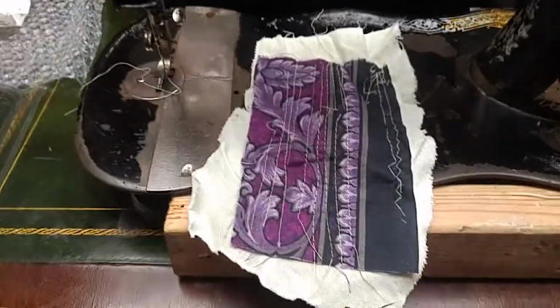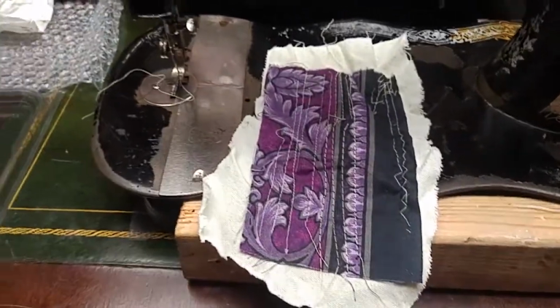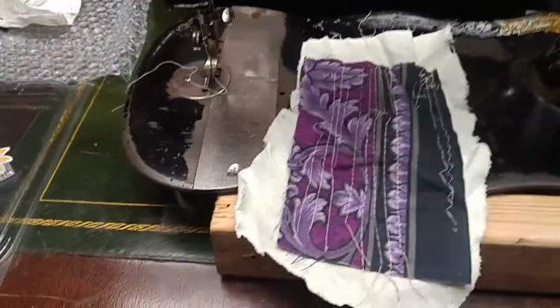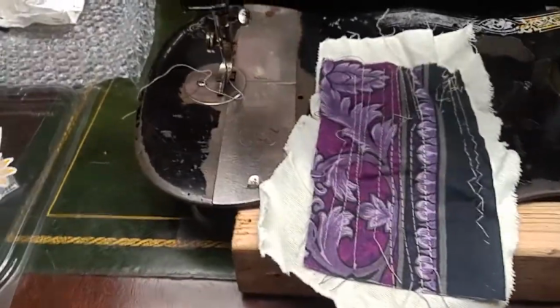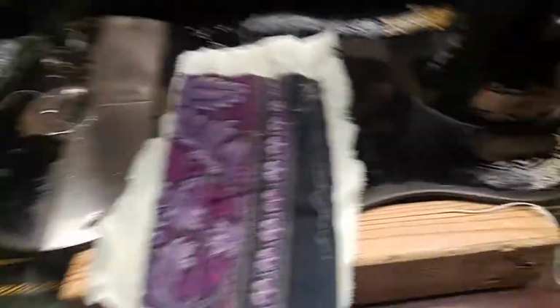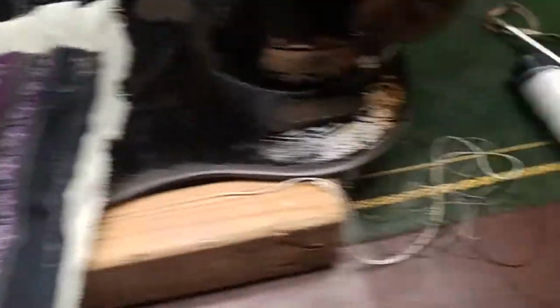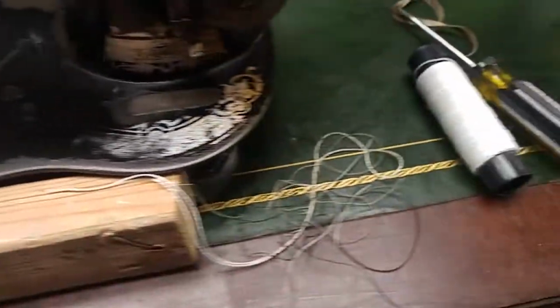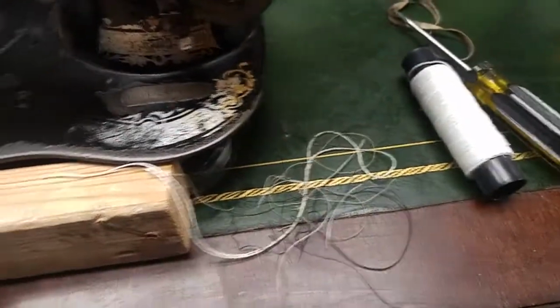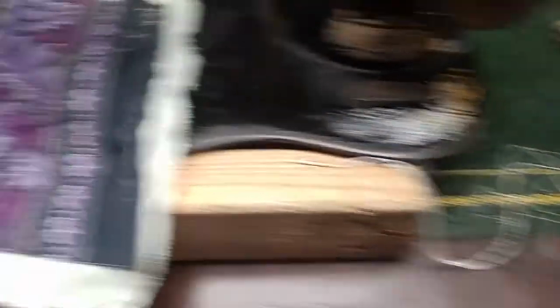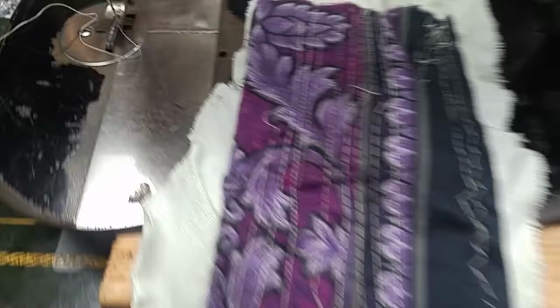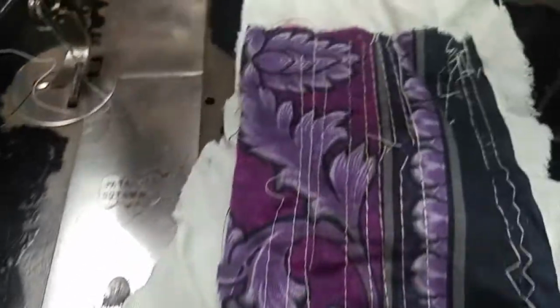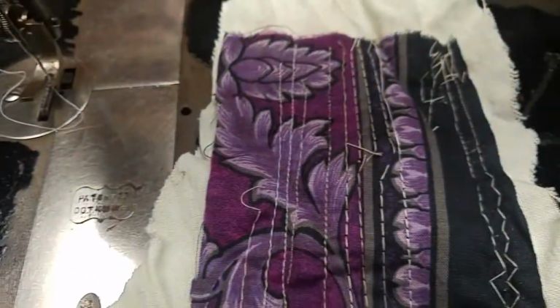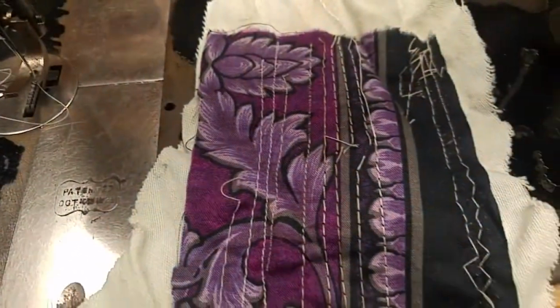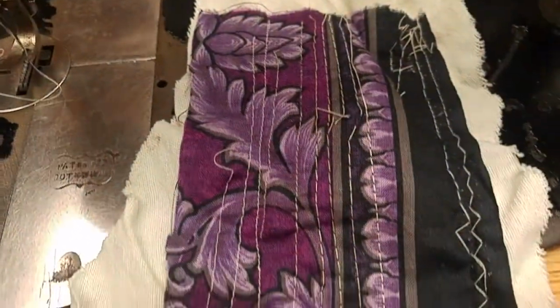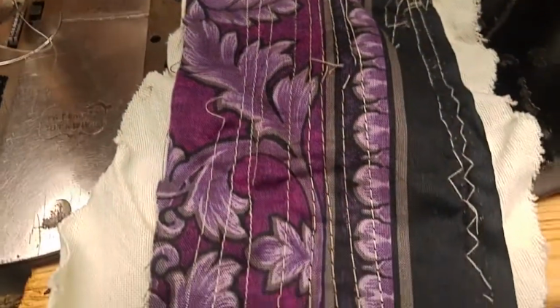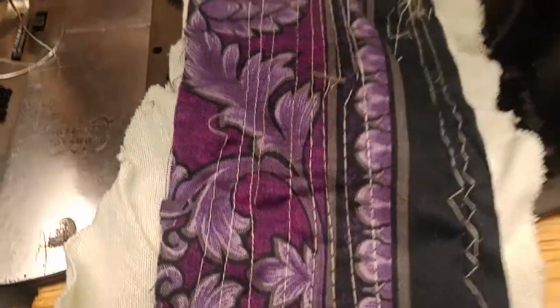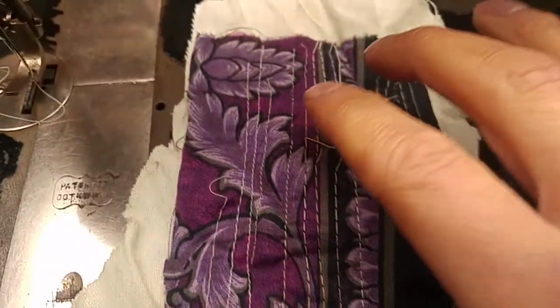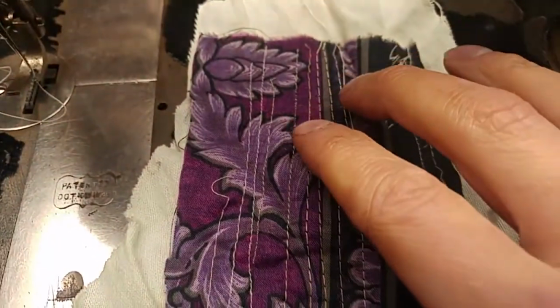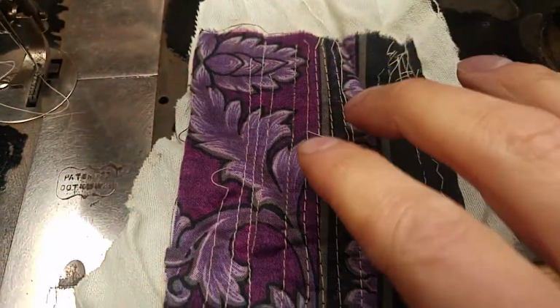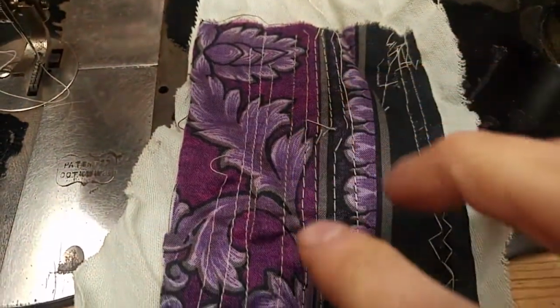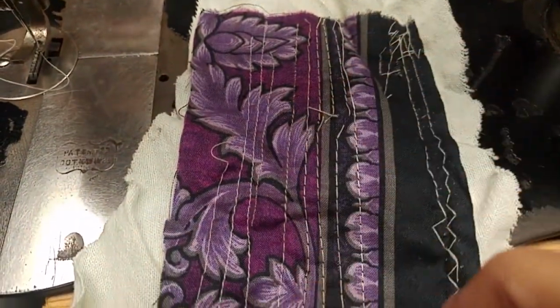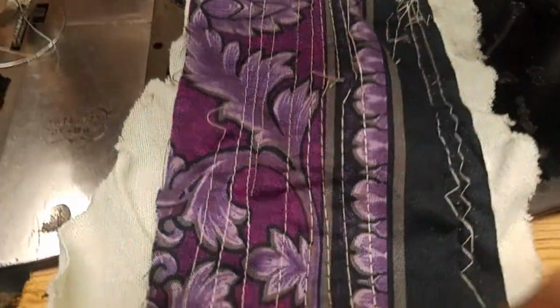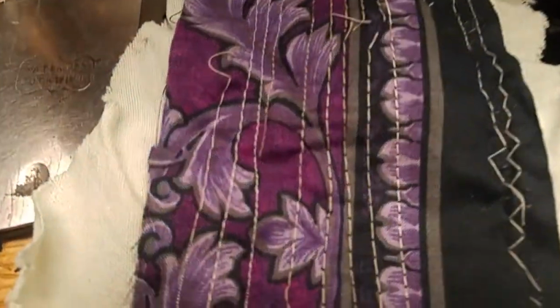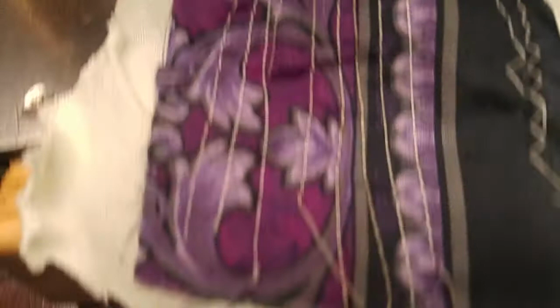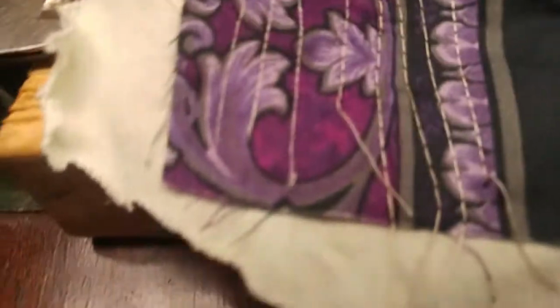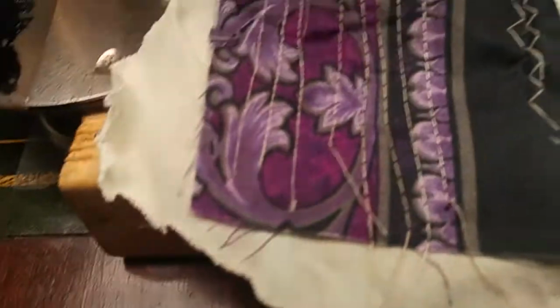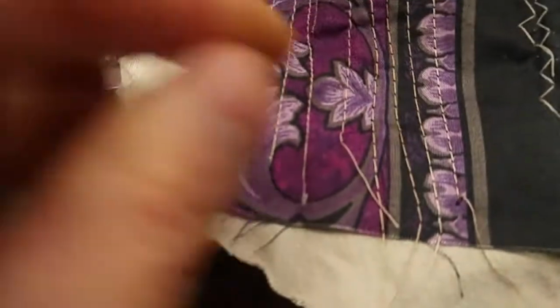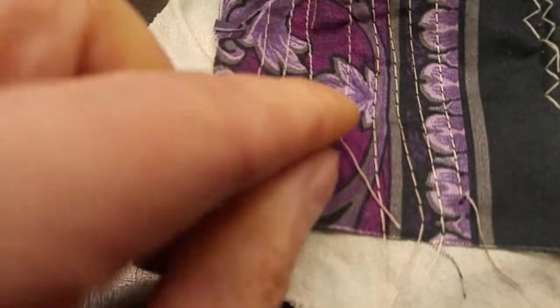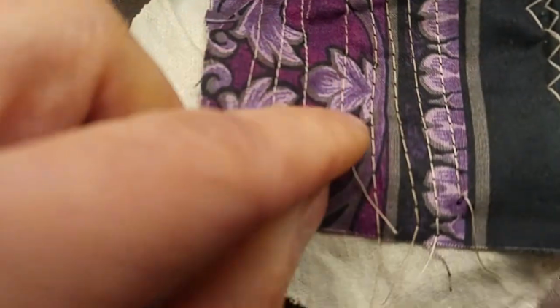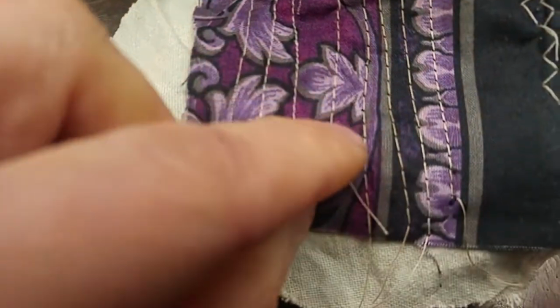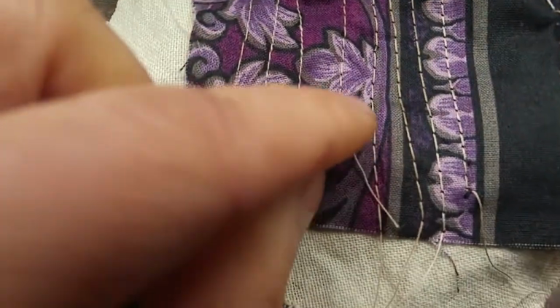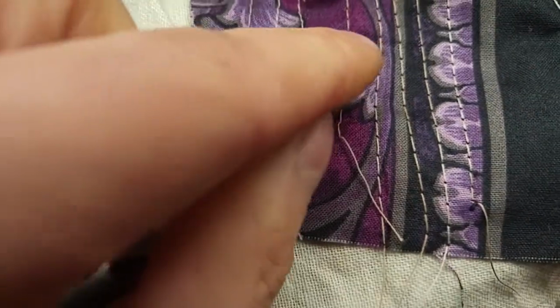I was trying to get this — after quite a few stitches, as you can see, trying to get this tension correct. The upper tension, I think, was too high.